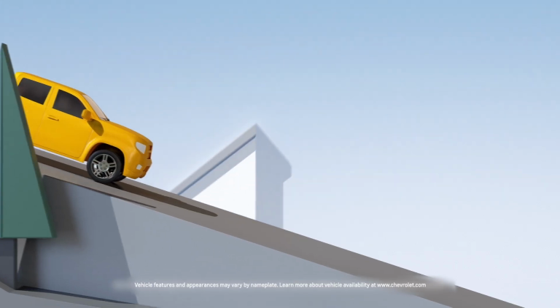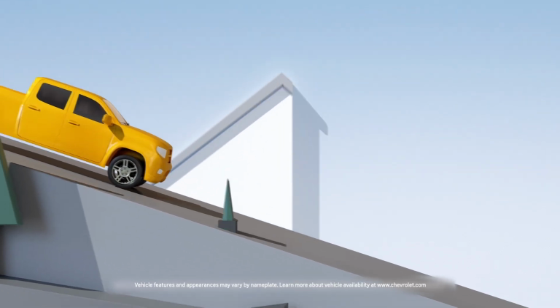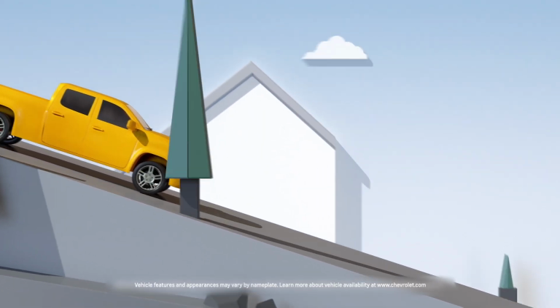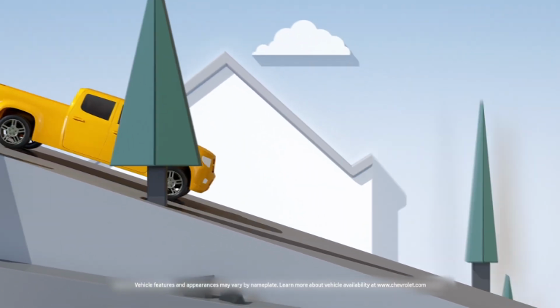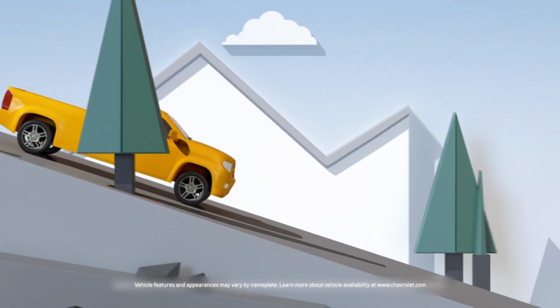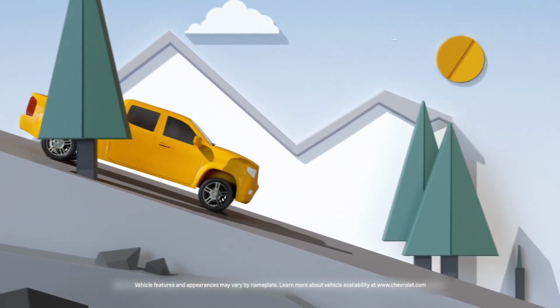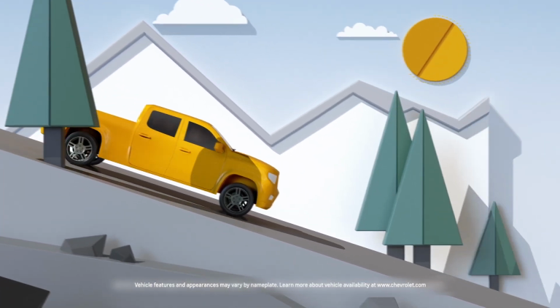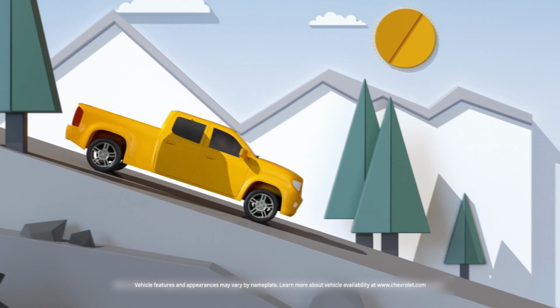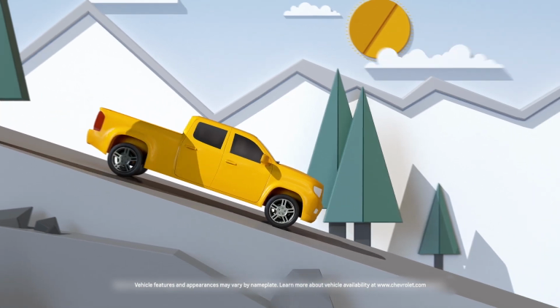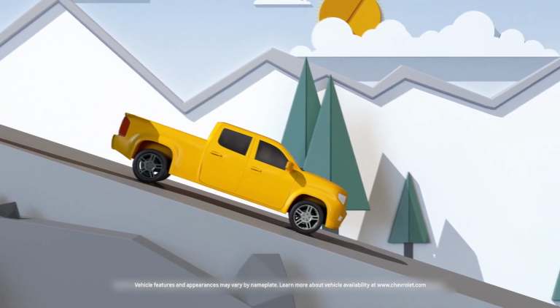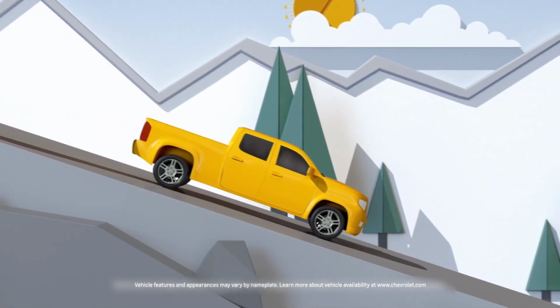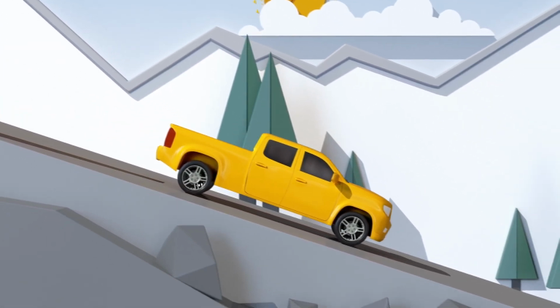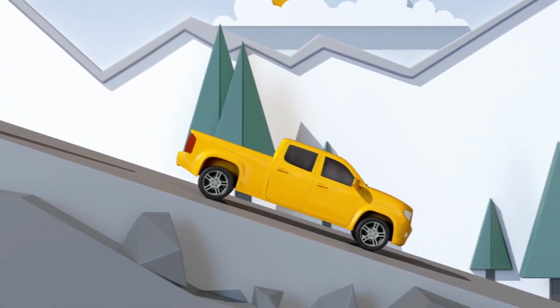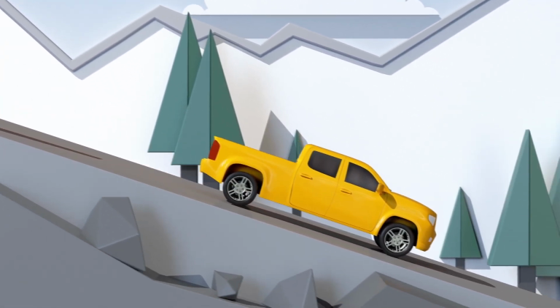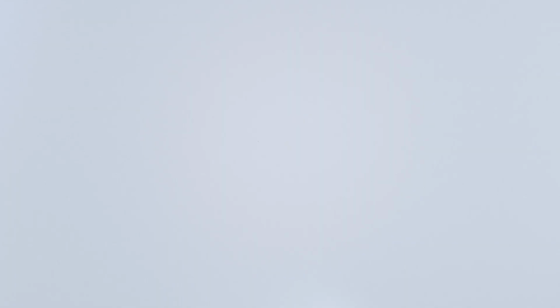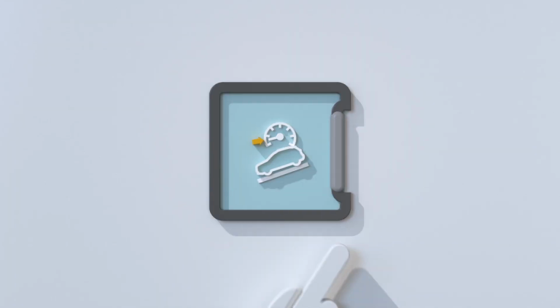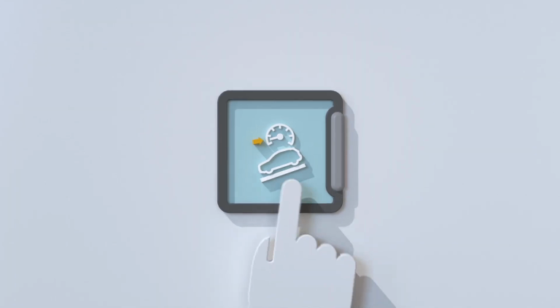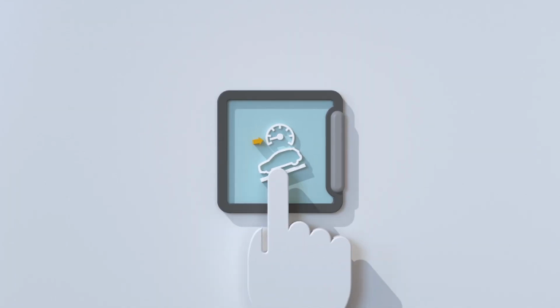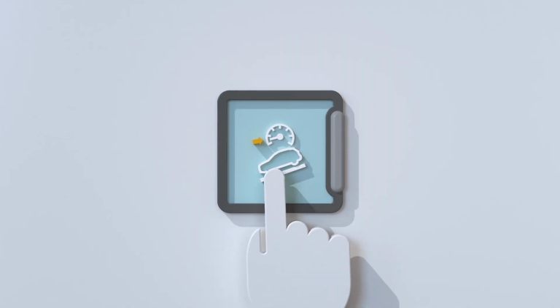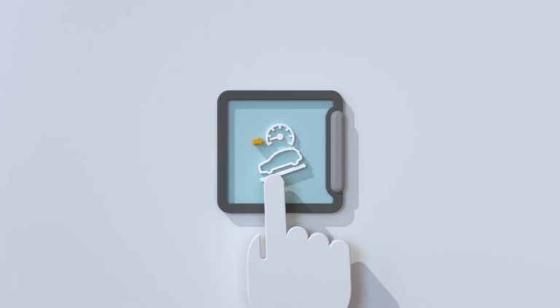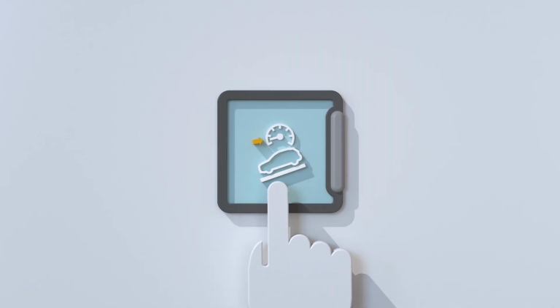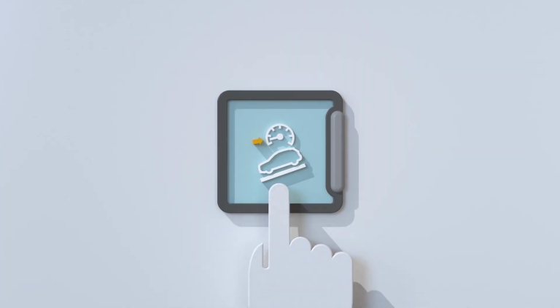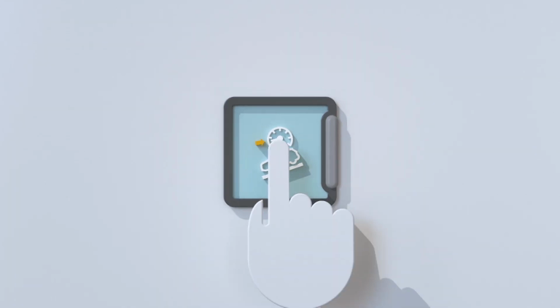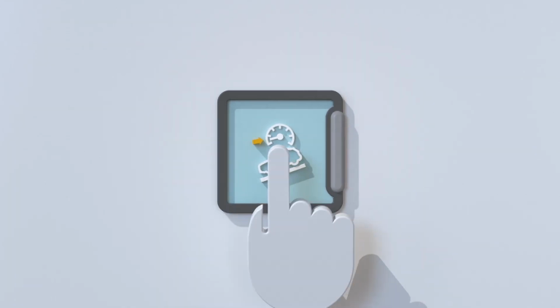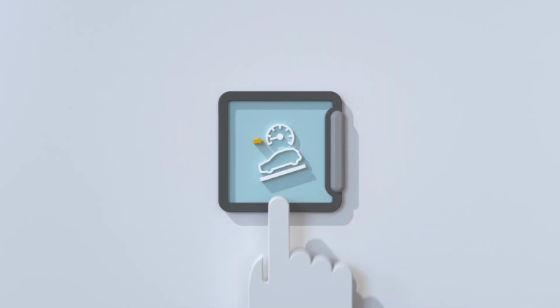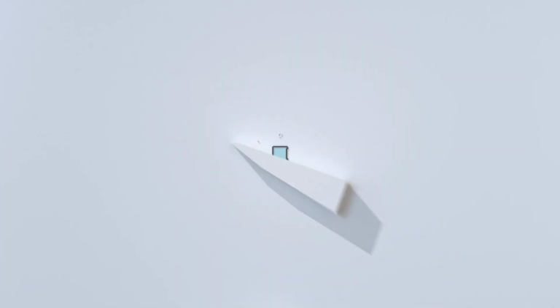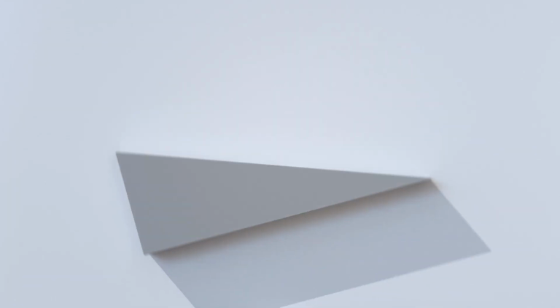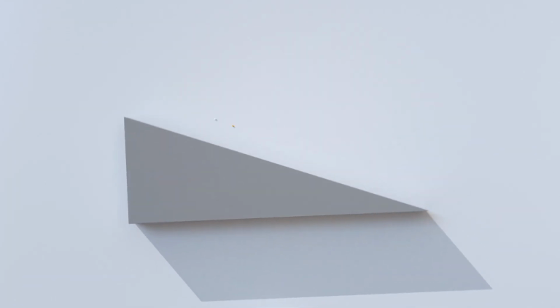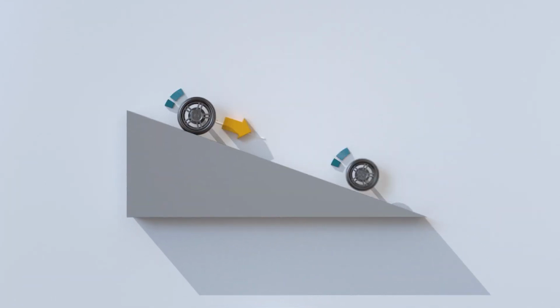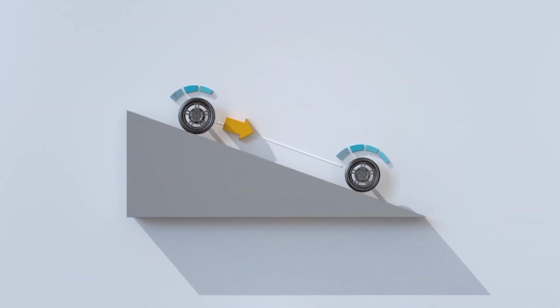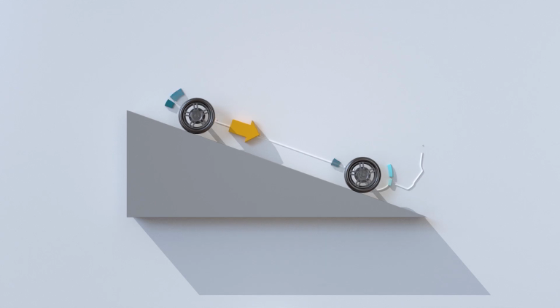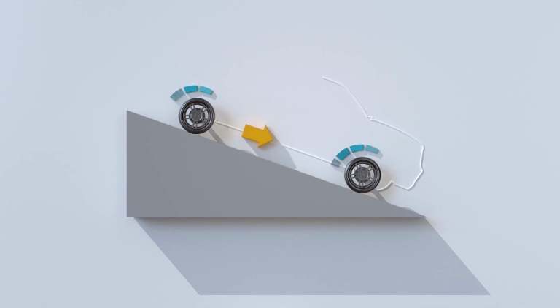Driving through a hilly terrain can be pretty tough on your brake foot, but available hill descent control helps you to descend those hills smoothly and confidently.